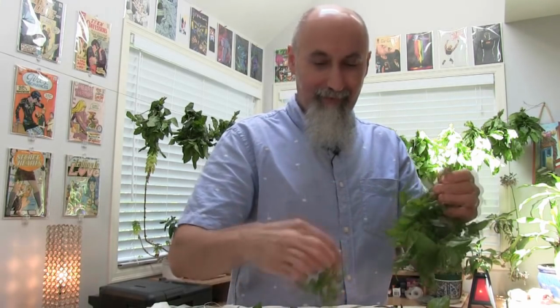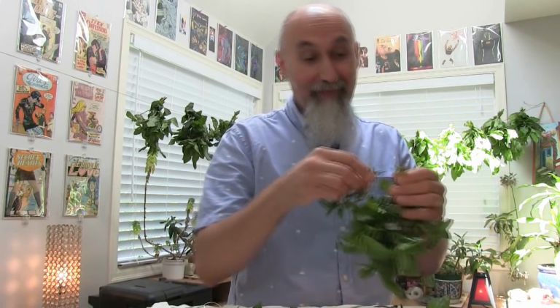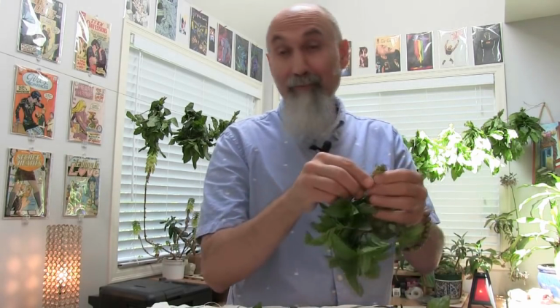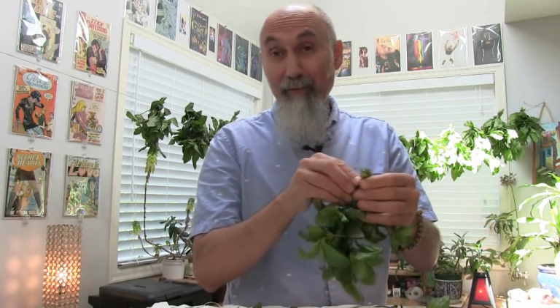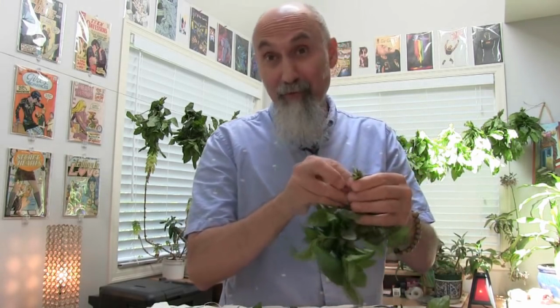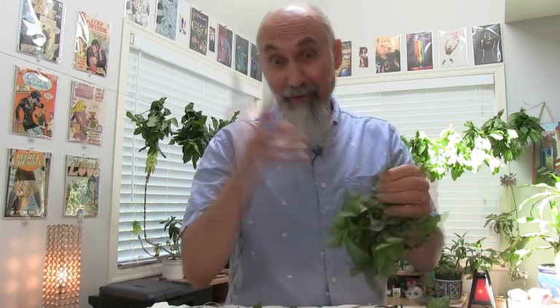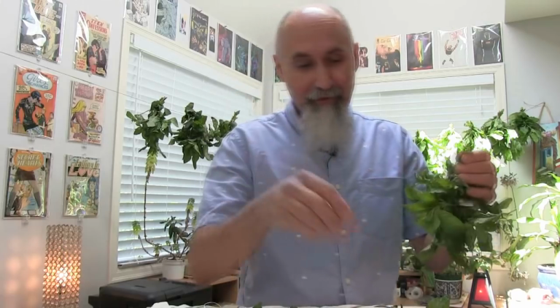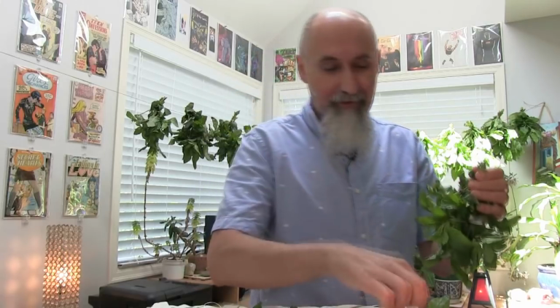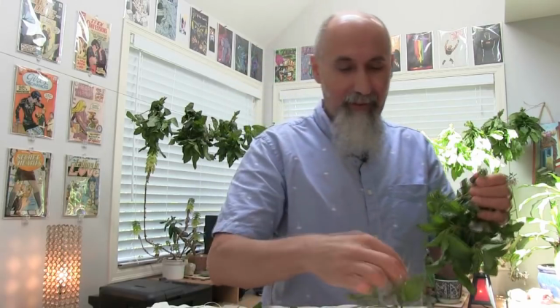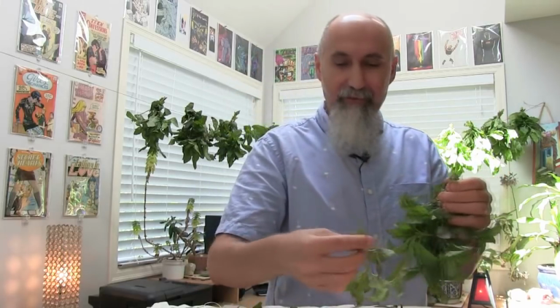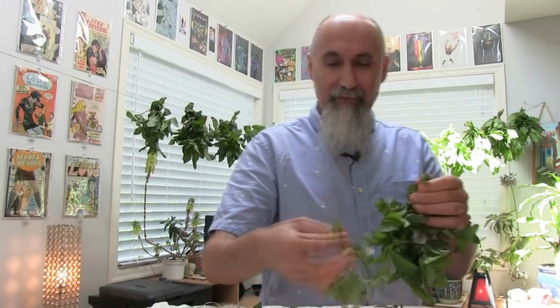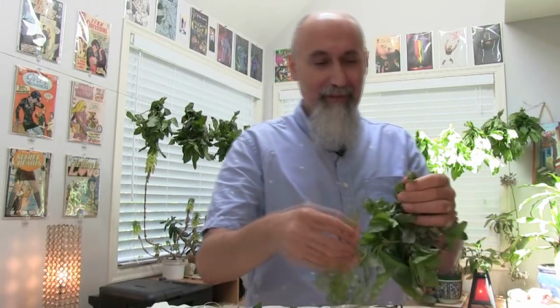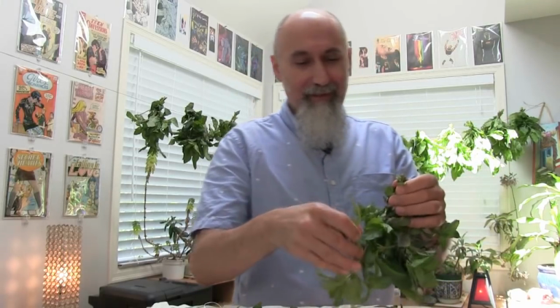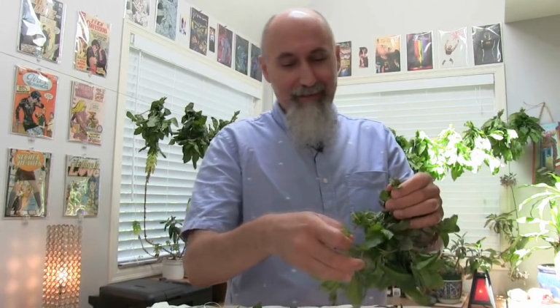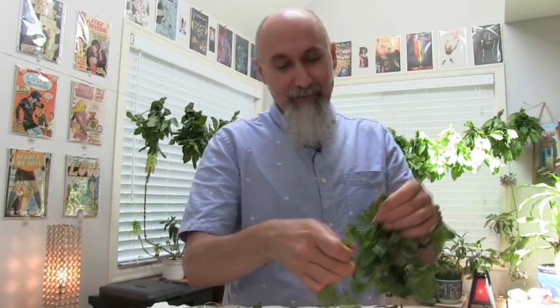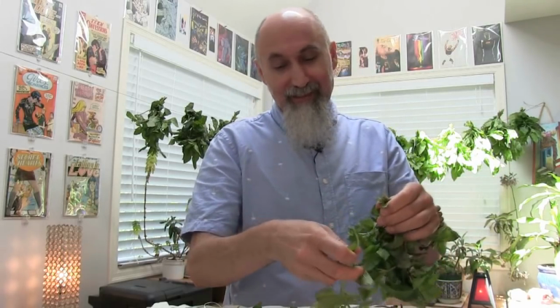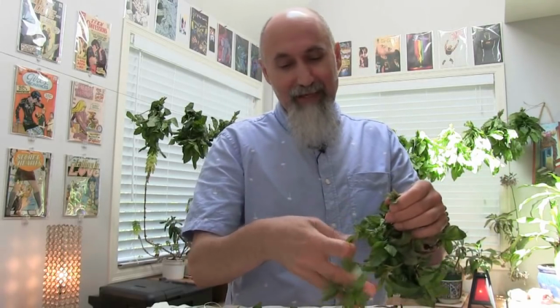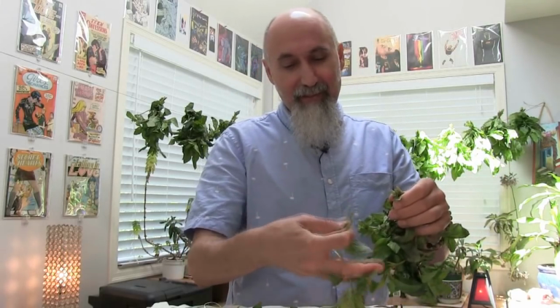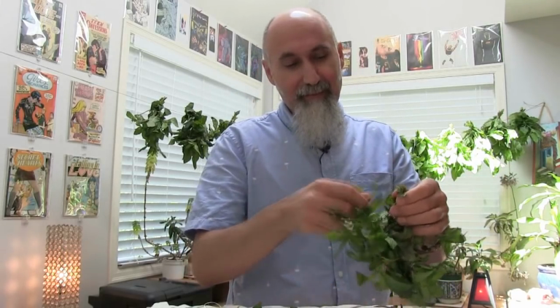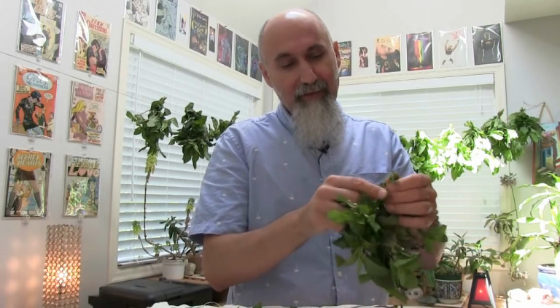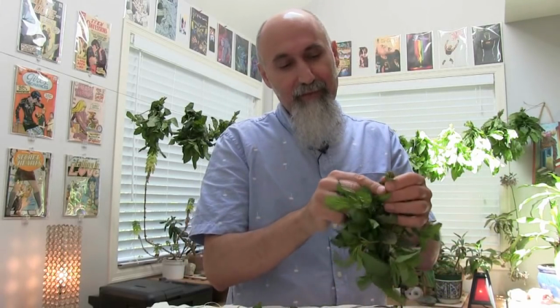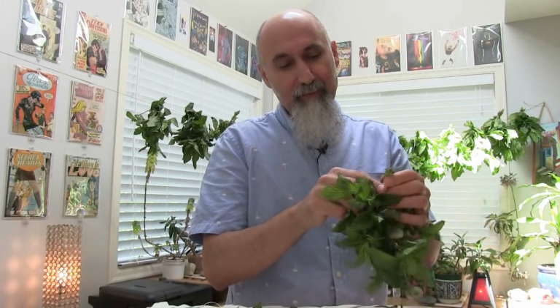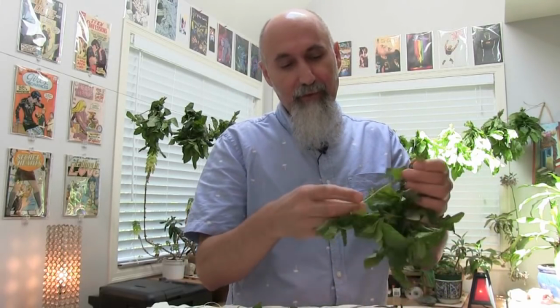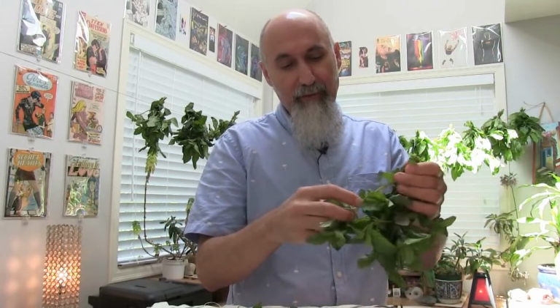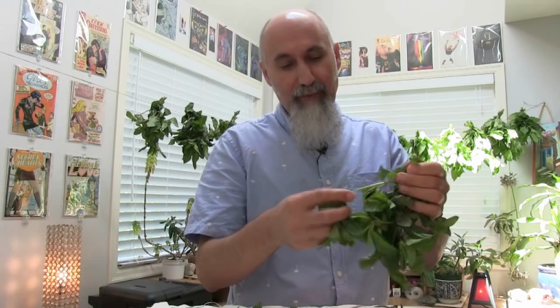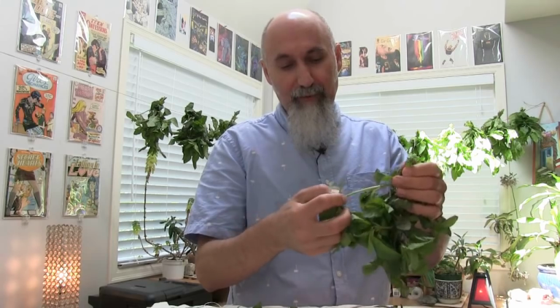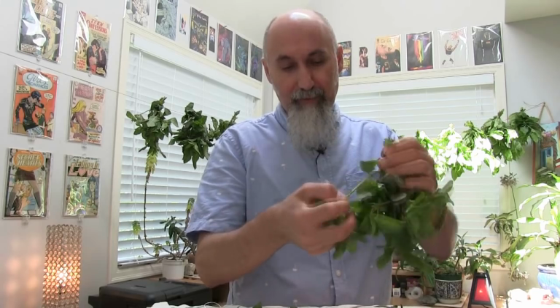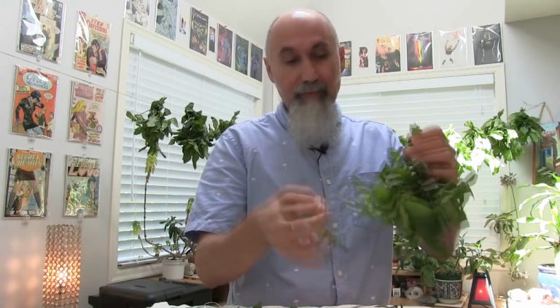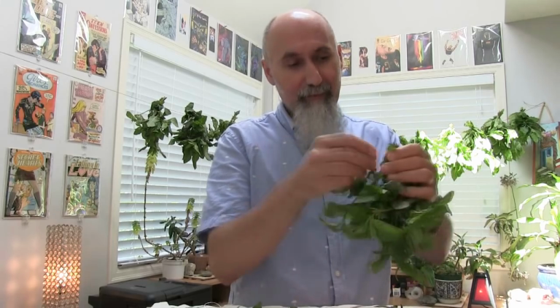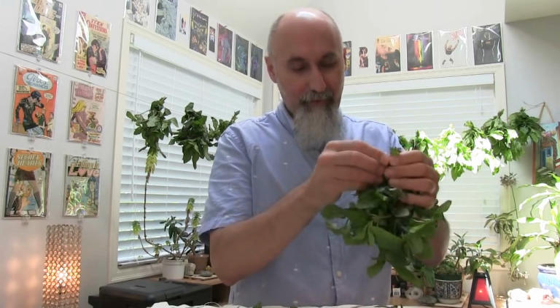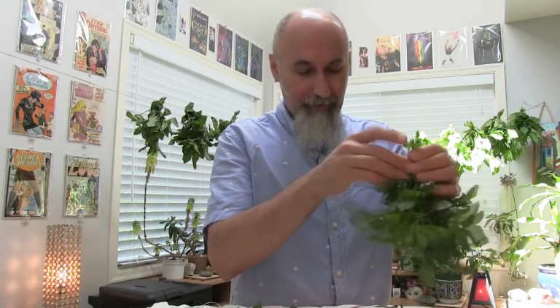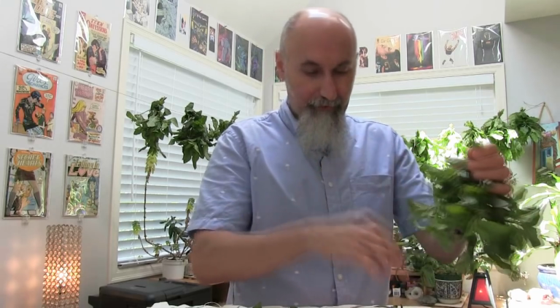We have some peppermint growing in our yard as well, so once this batch is done I might harvest some more peppermint from our yard.